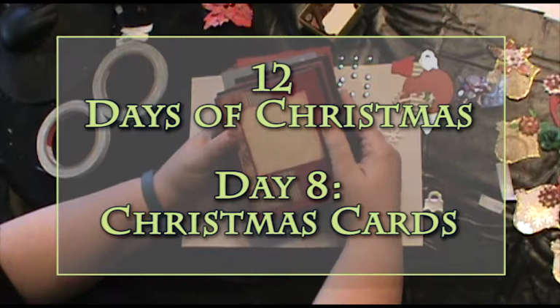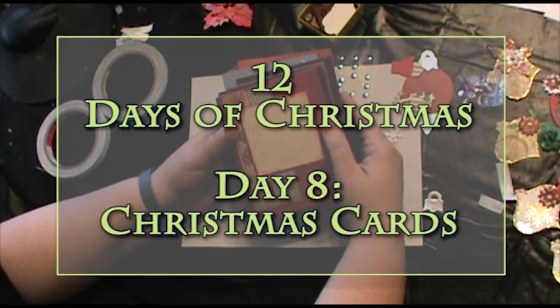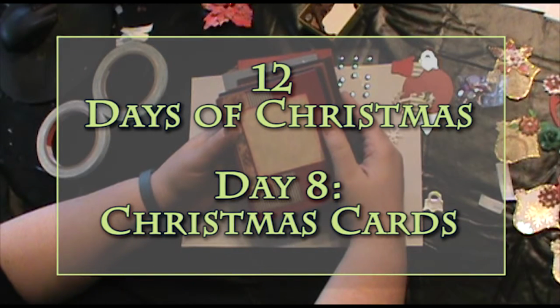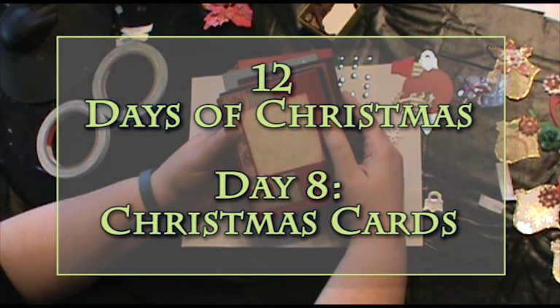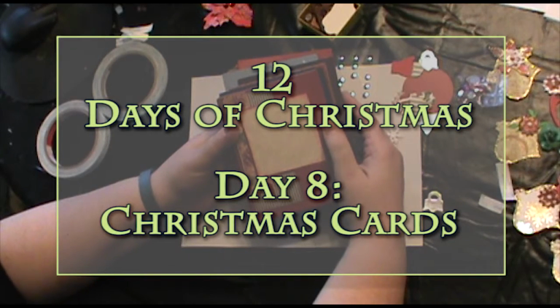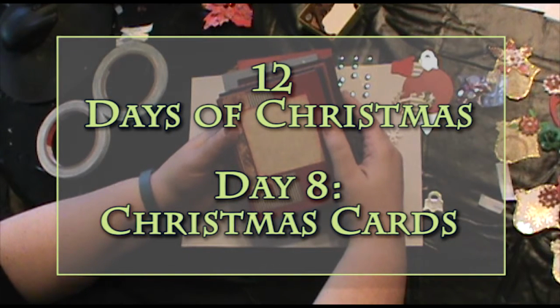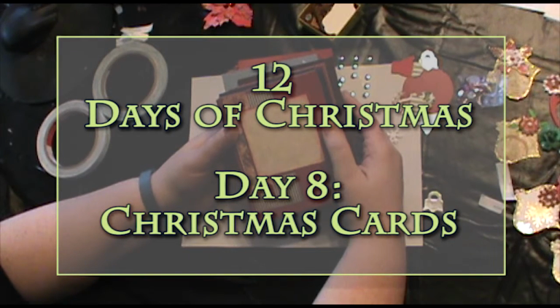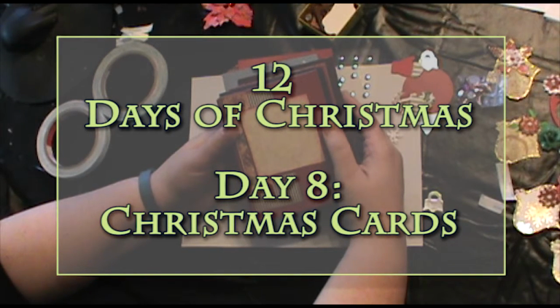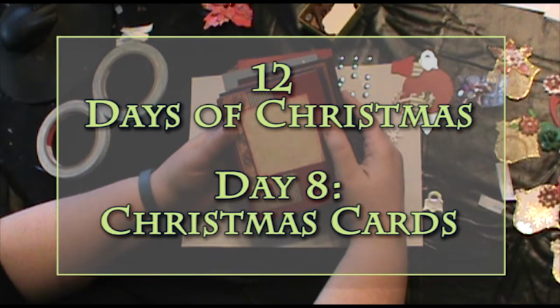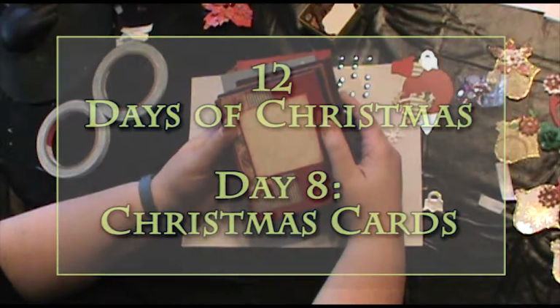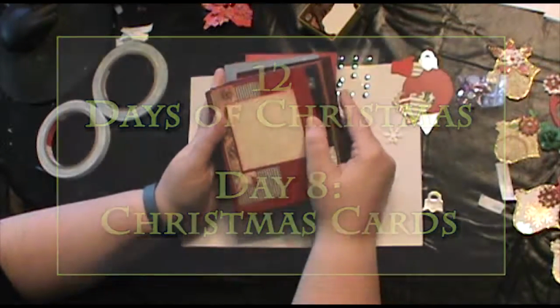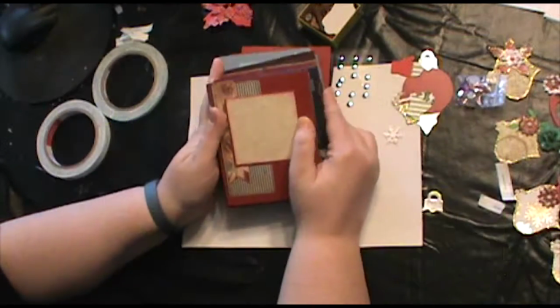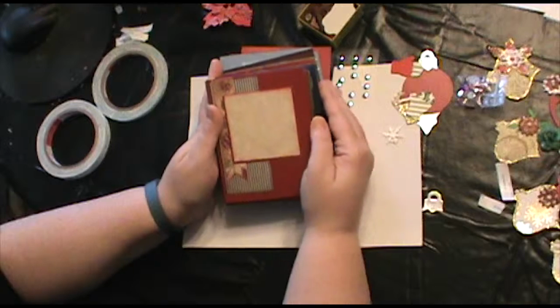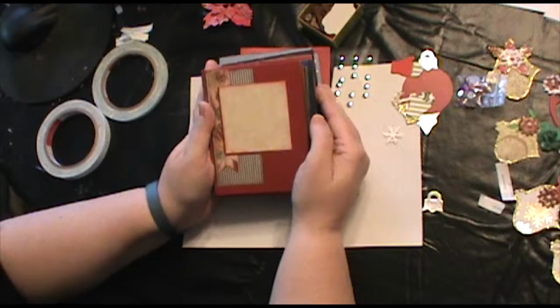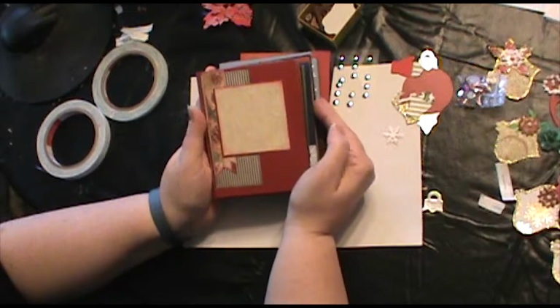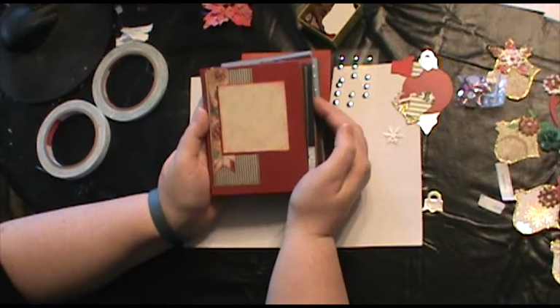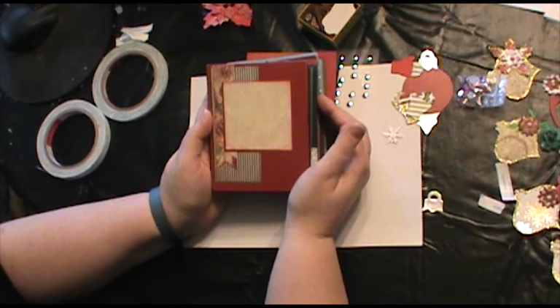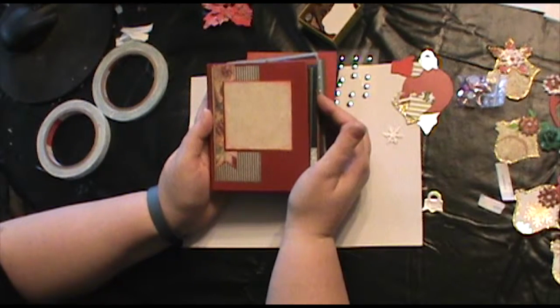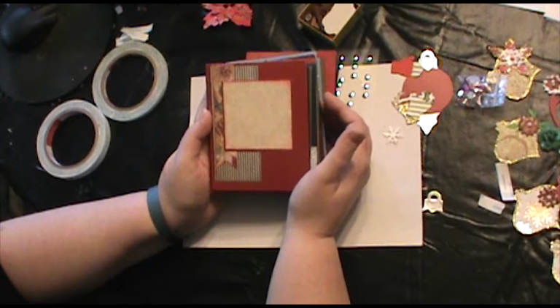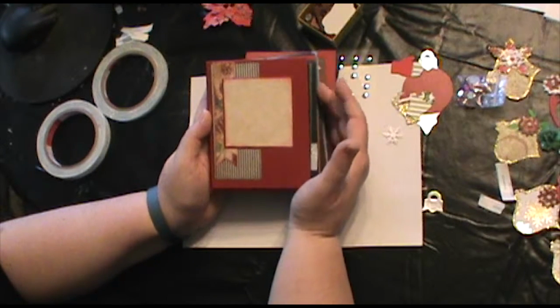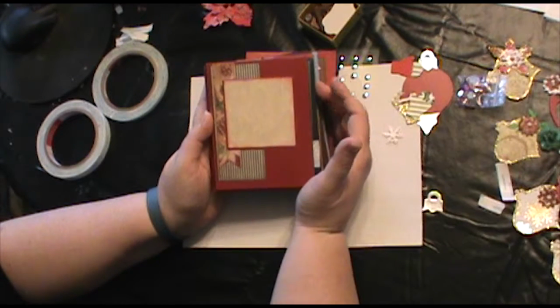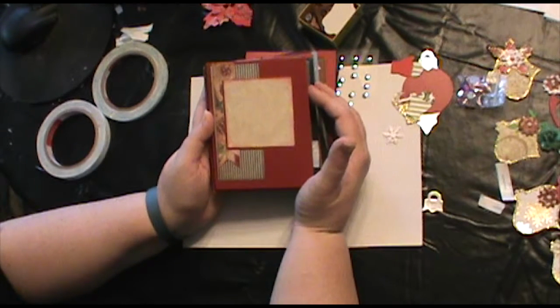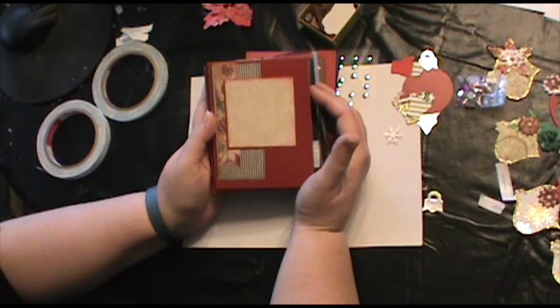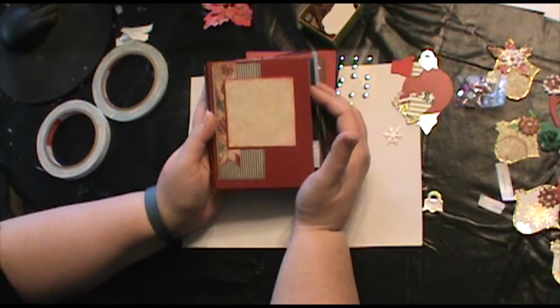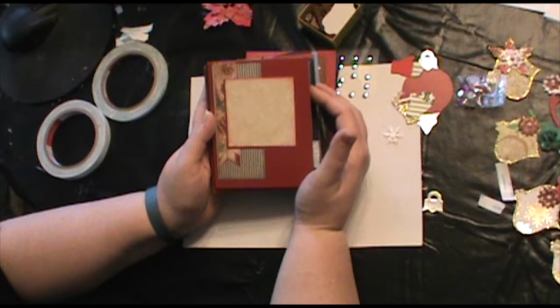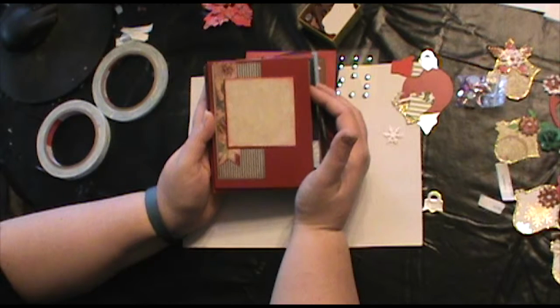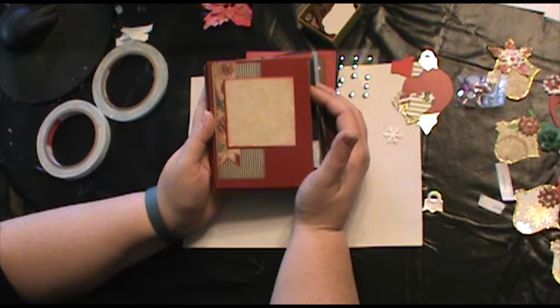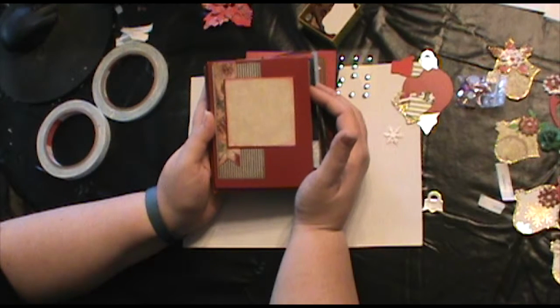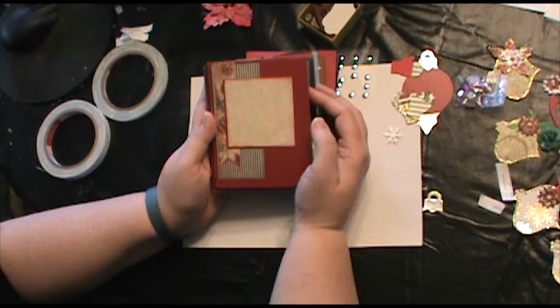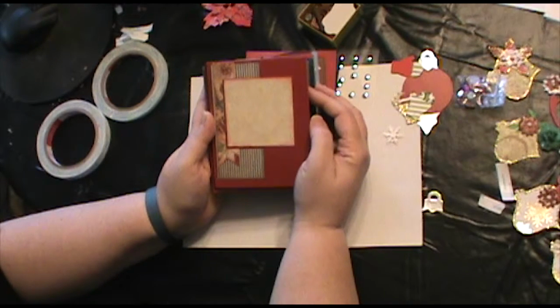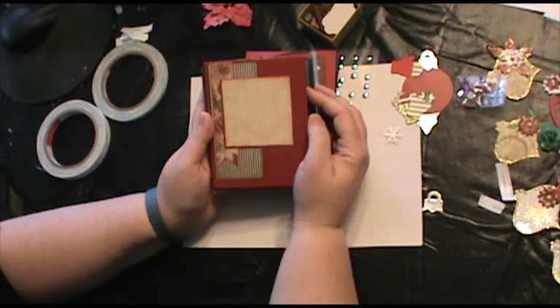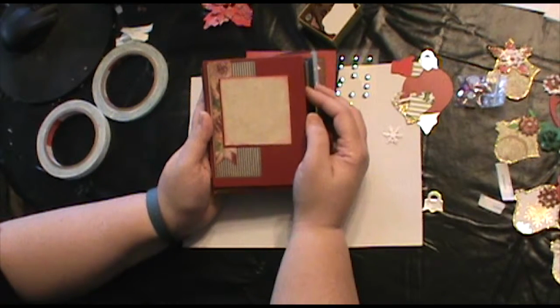Hi and welcome to Day 8 of my 12 Days of Christmas. I'm just going to do a card-making walkthrough. I'm going to tell you how I made the cards, give you dimensions, and then you can go out and make your own.